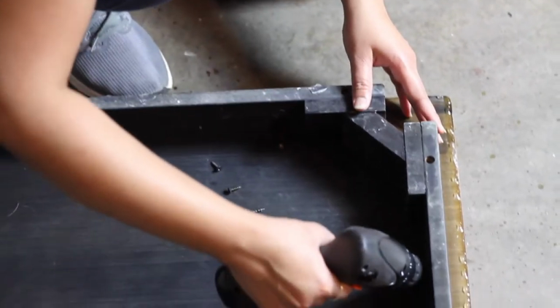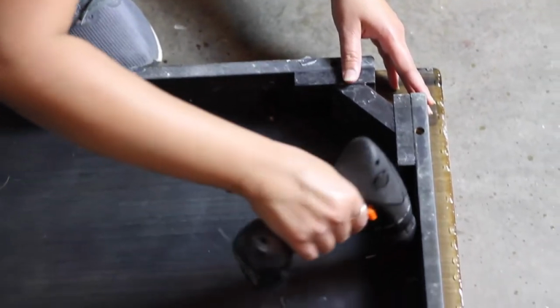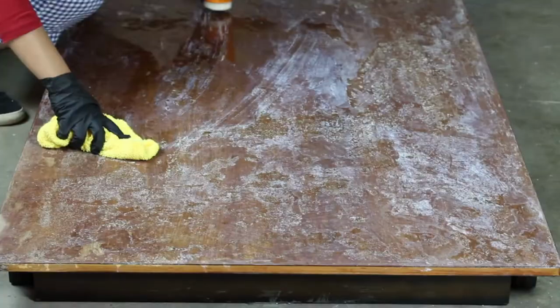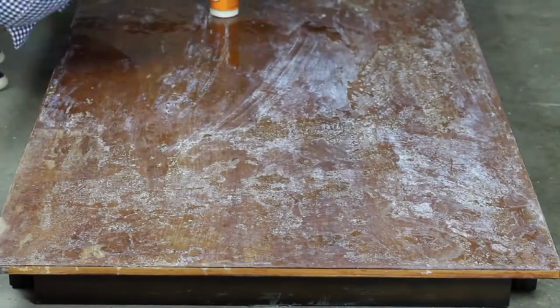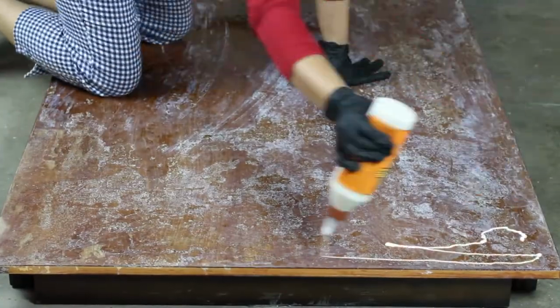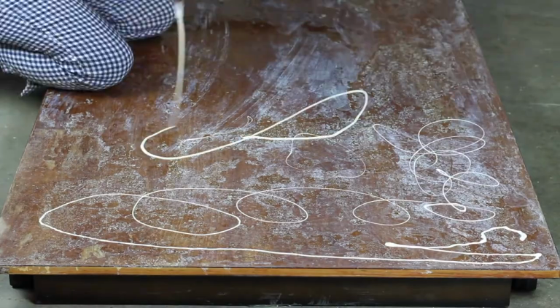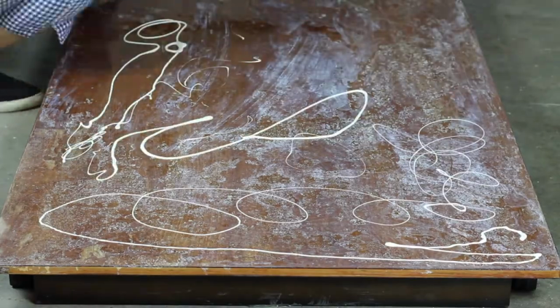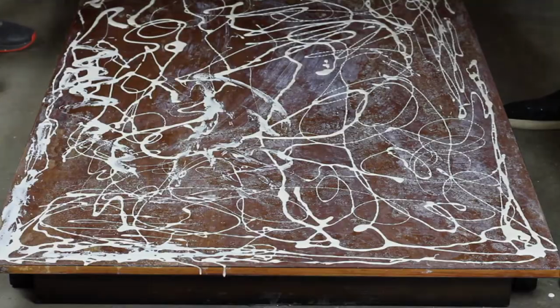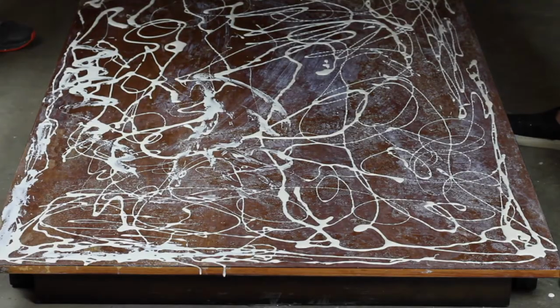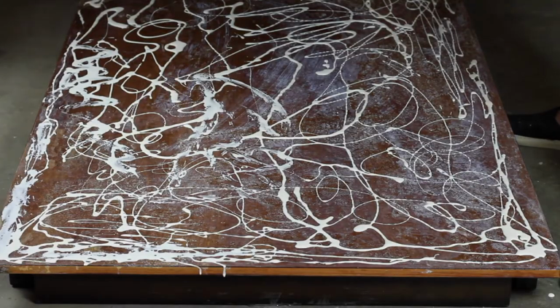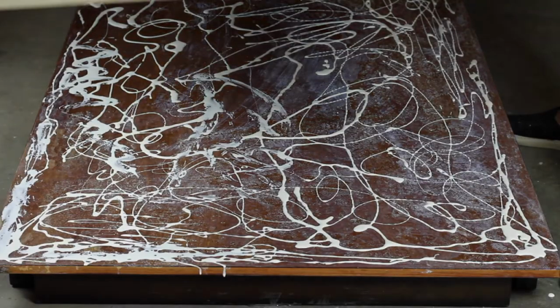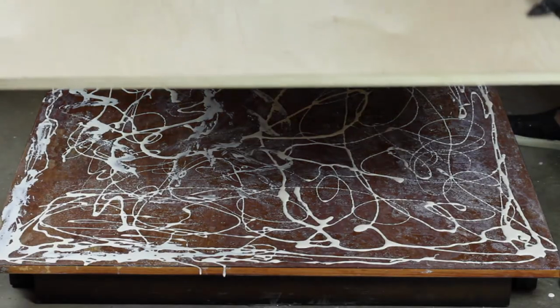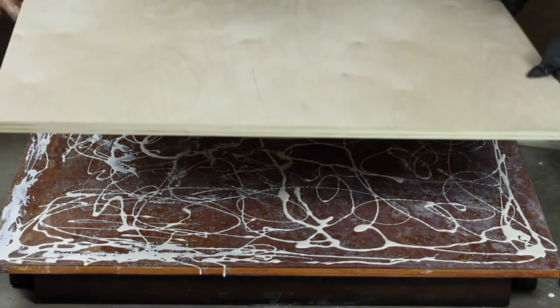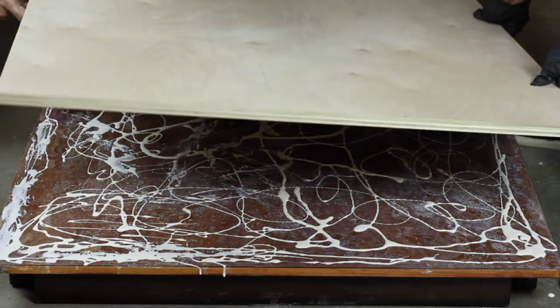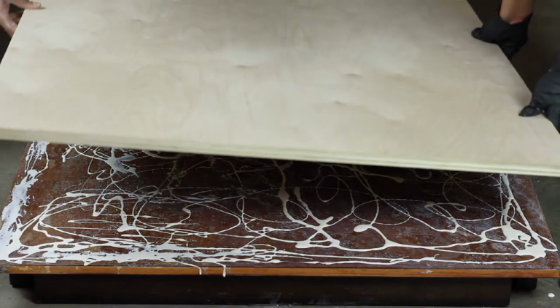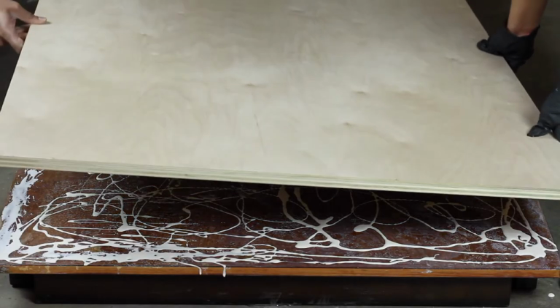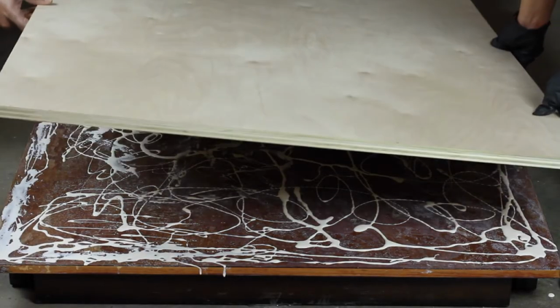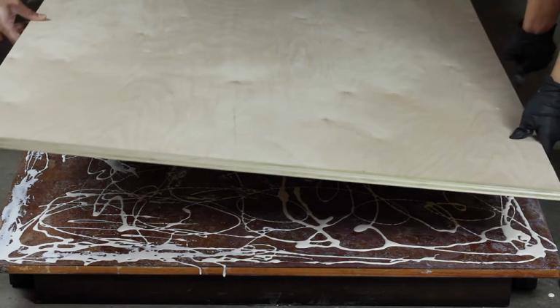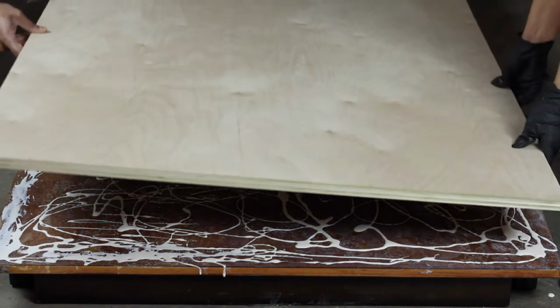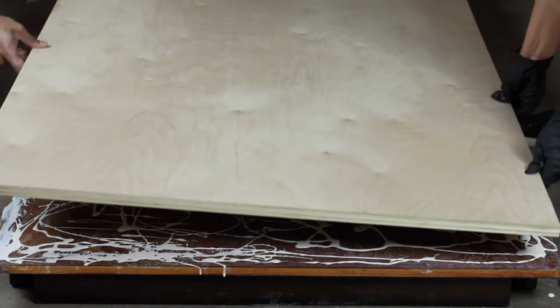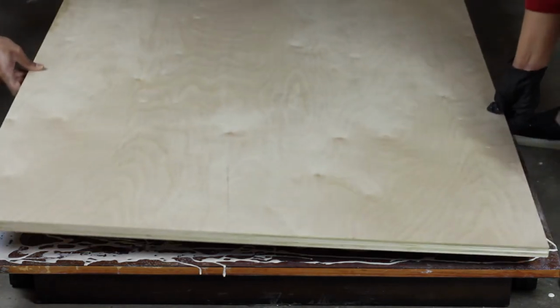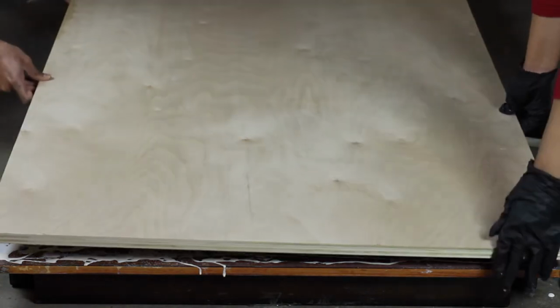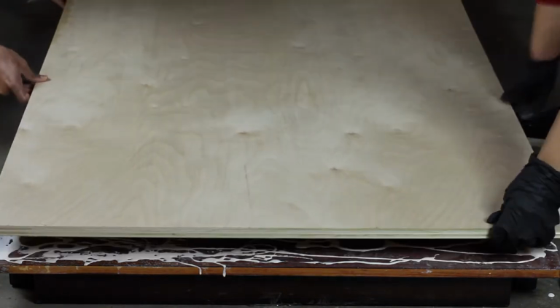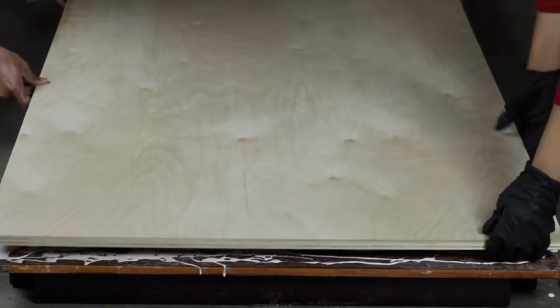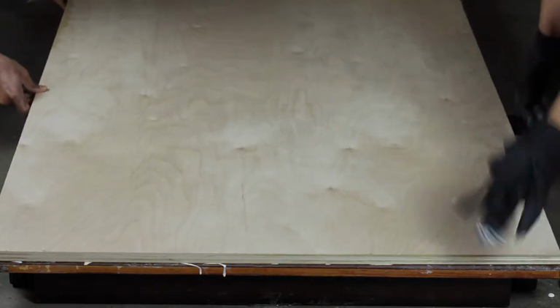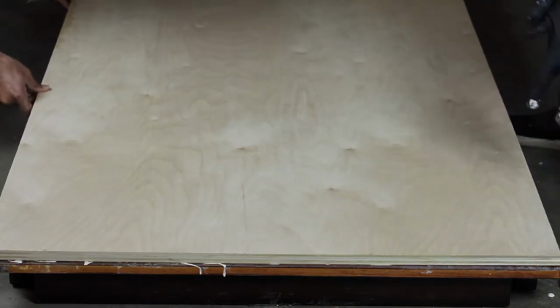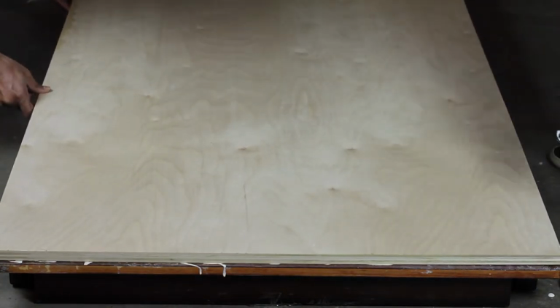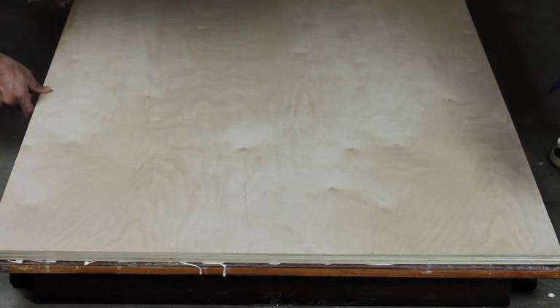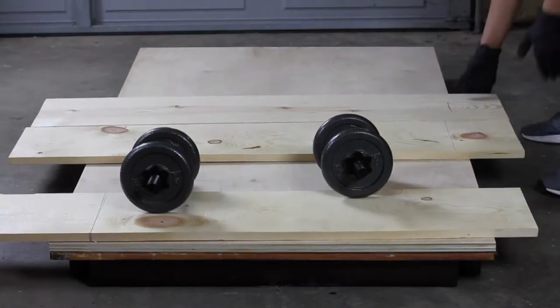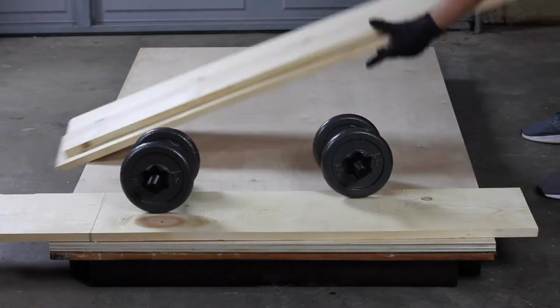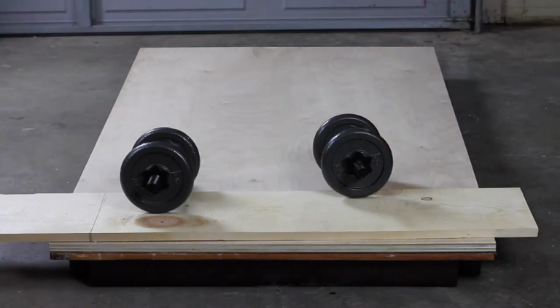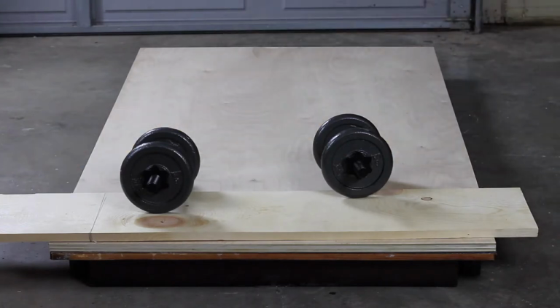Instead of removing the tabletop, I attached the plywood directly on top of it and kept it overnight, praying there wouldn't be any more disaster. The next day it was actually attached perfectly.